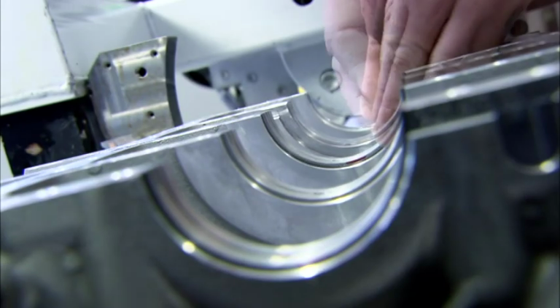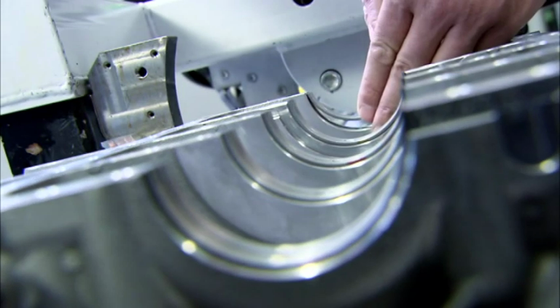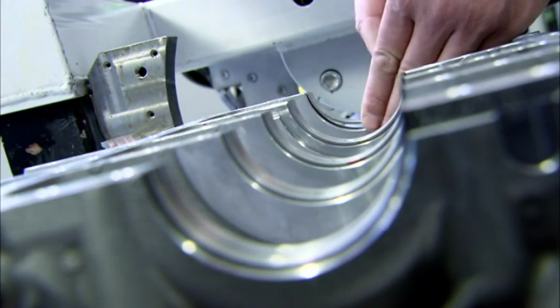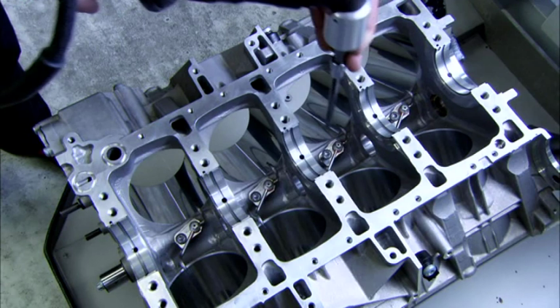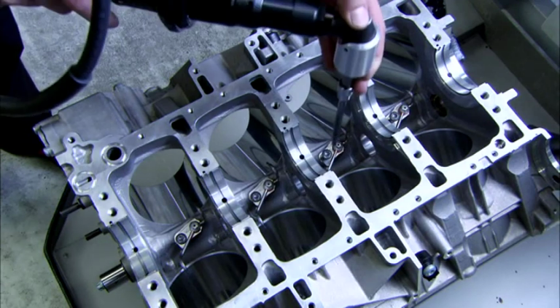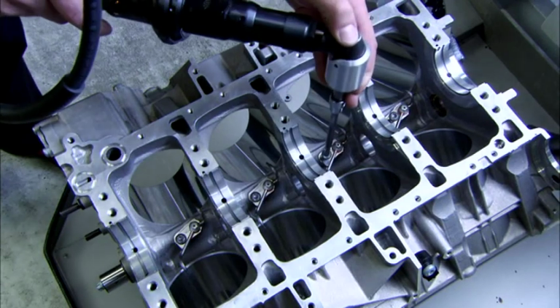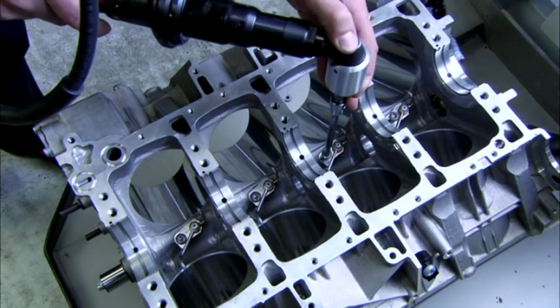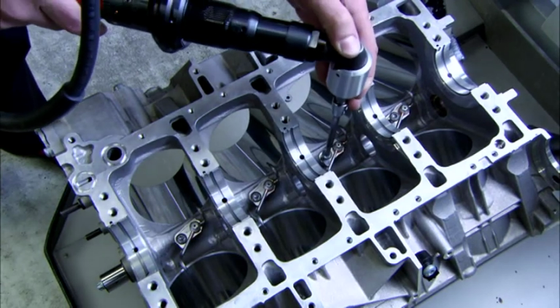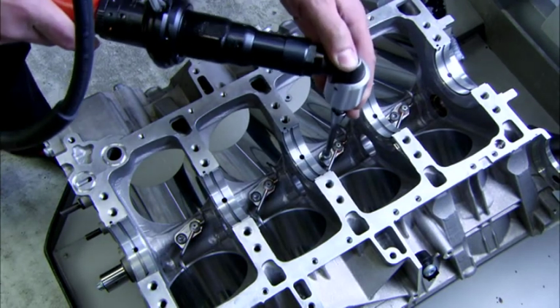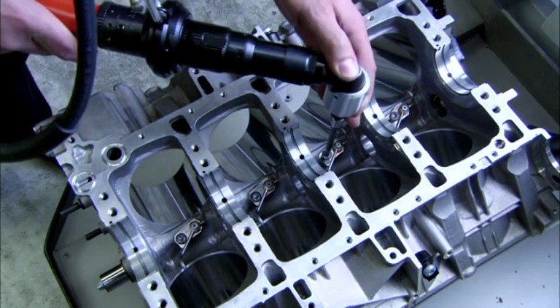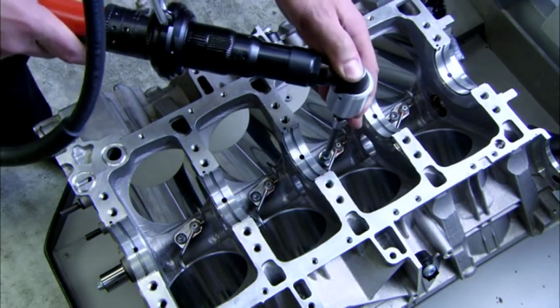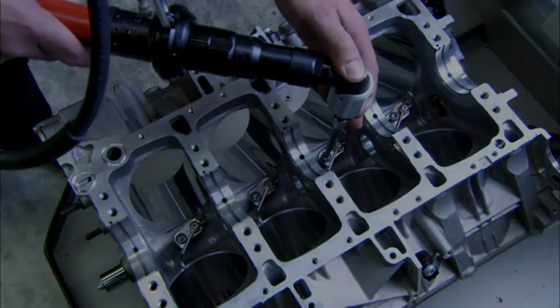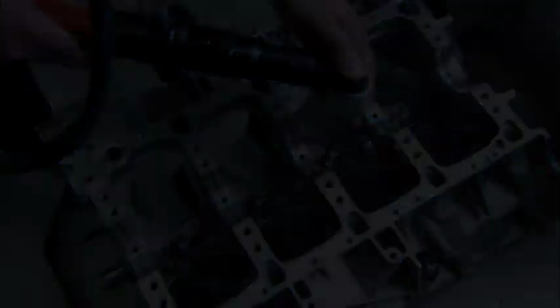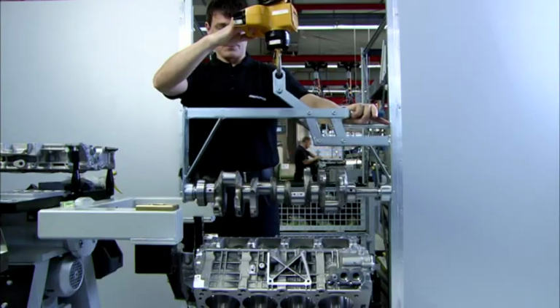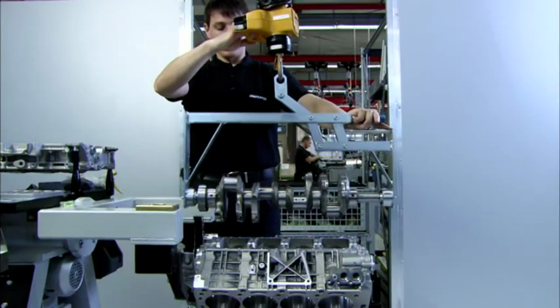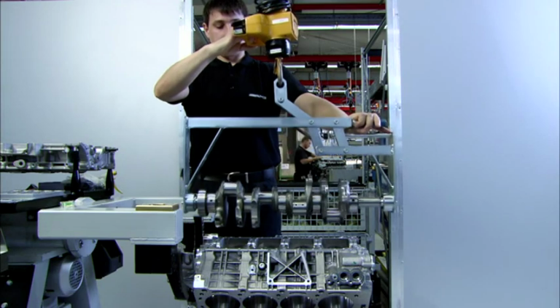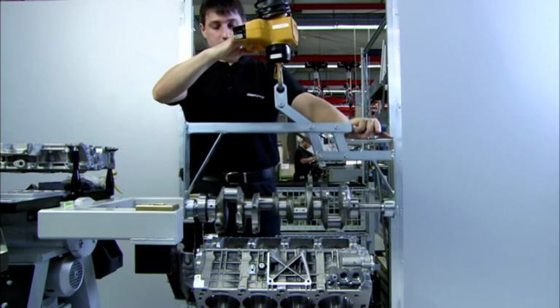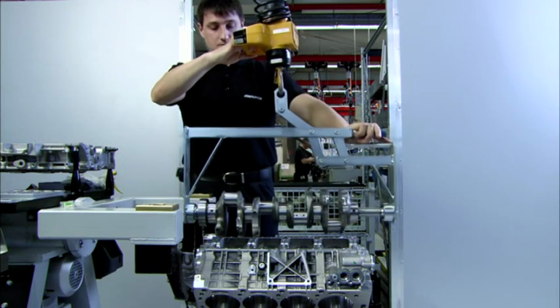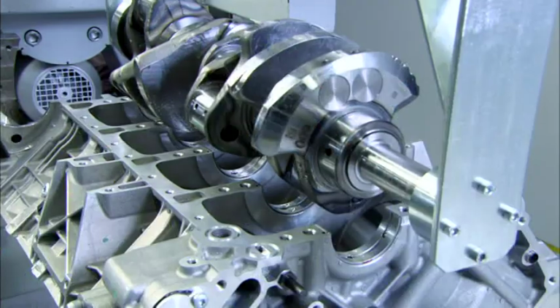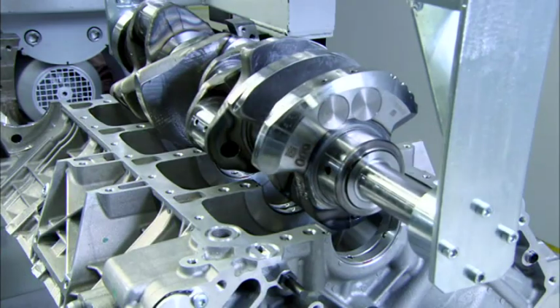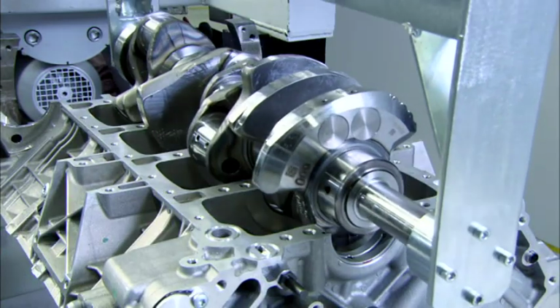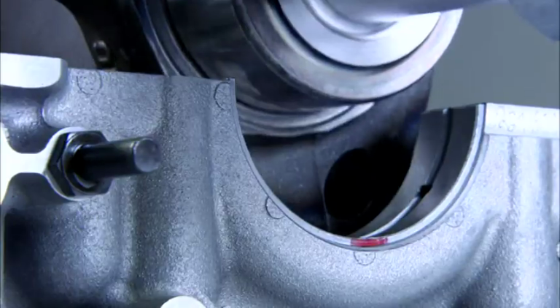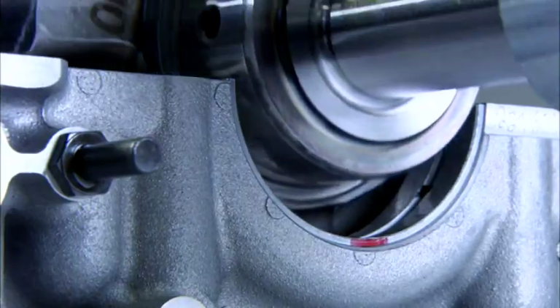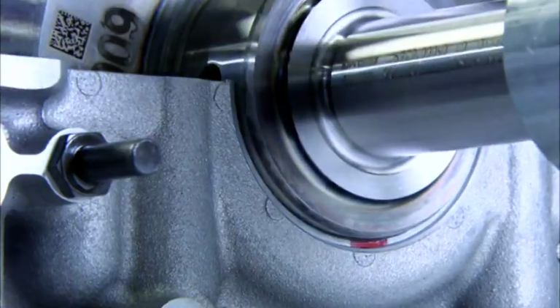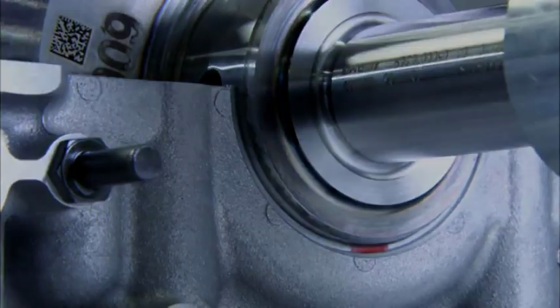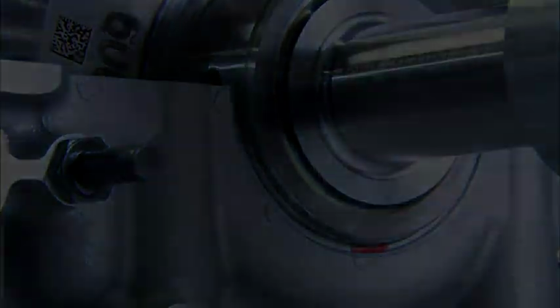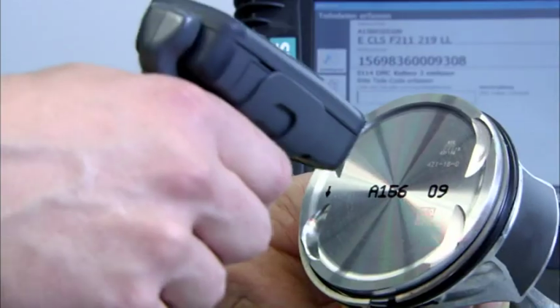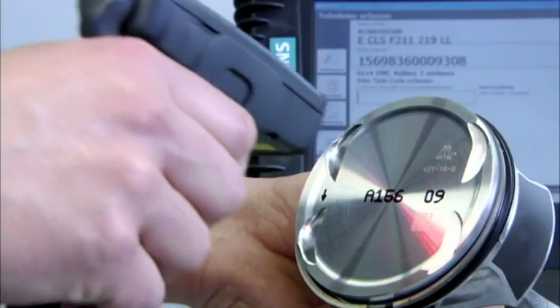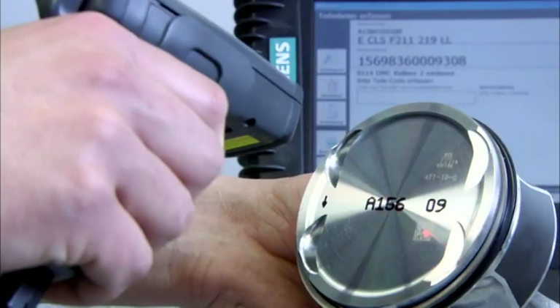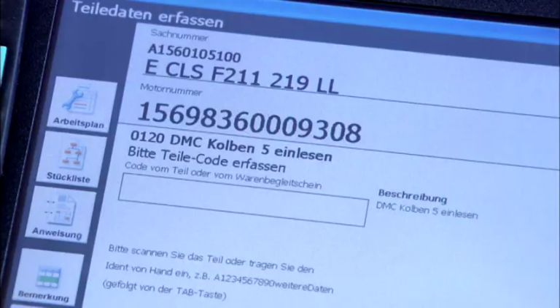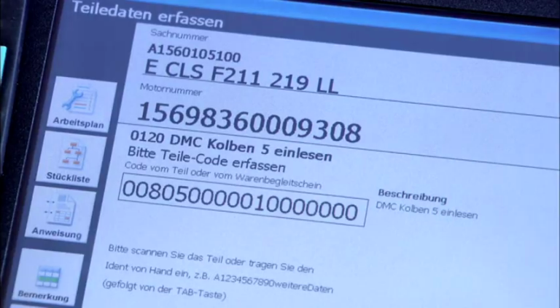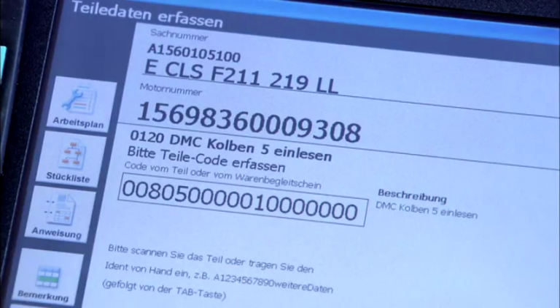We follow the assembly of the main bearing and the oil injection nozzles that ensure the engine is perfectly lubricated. The crankshaft is installed, which transfers the maximum torque of 630 Nm to the transmission.